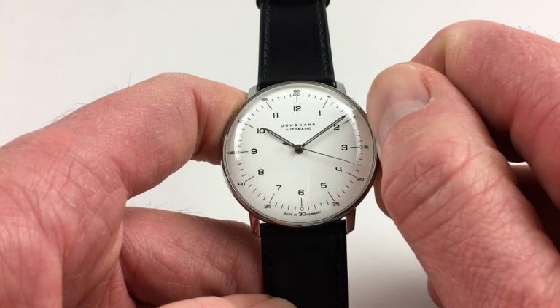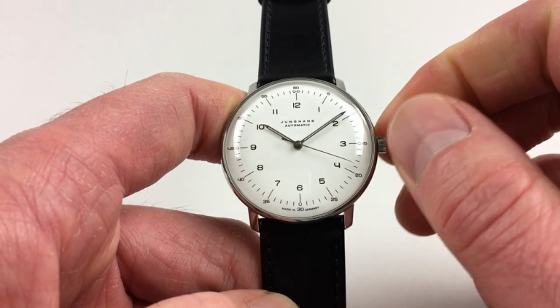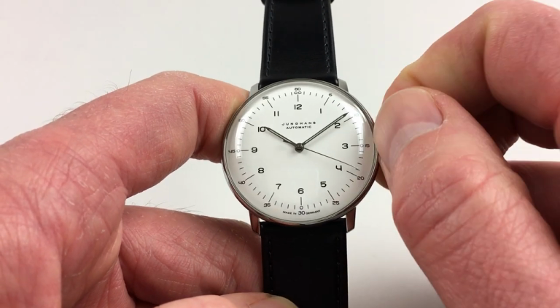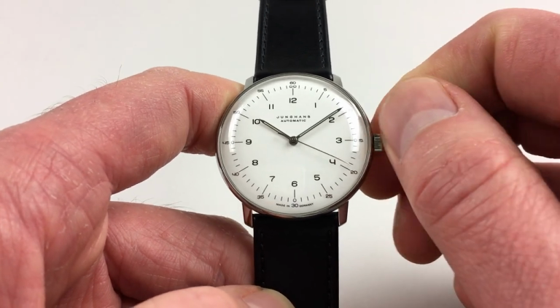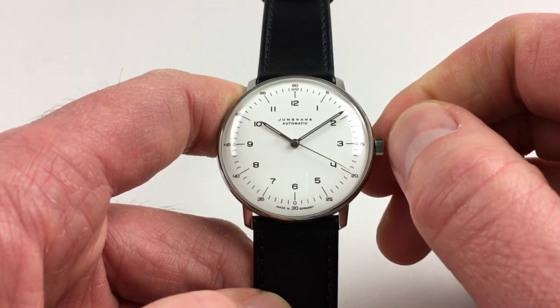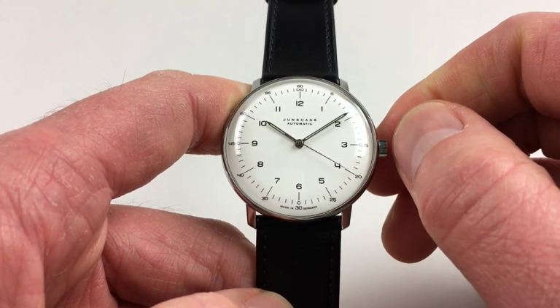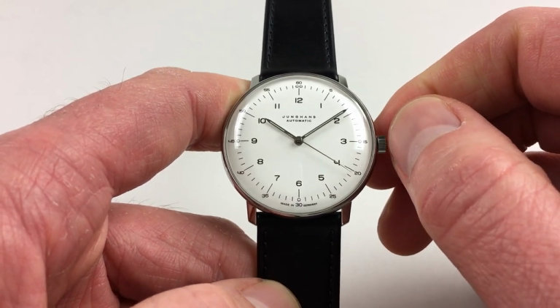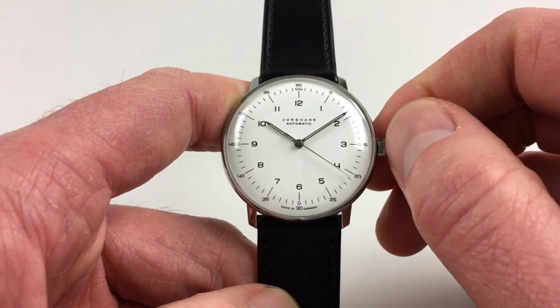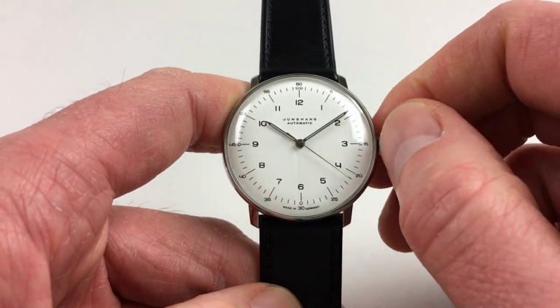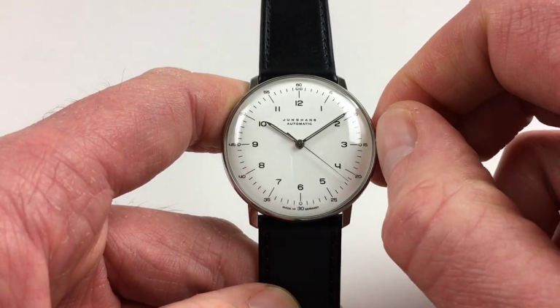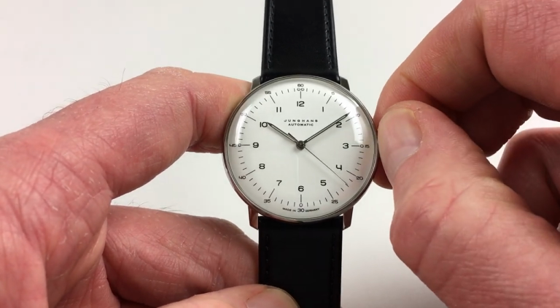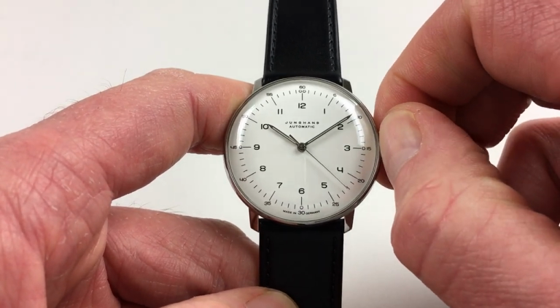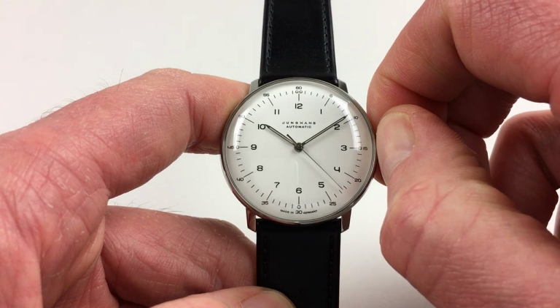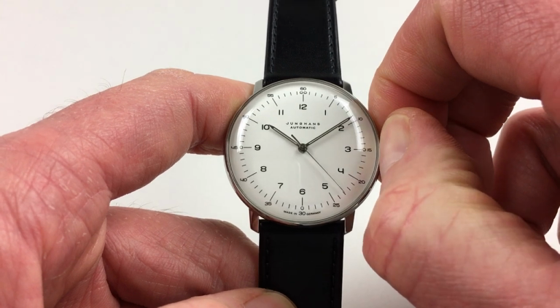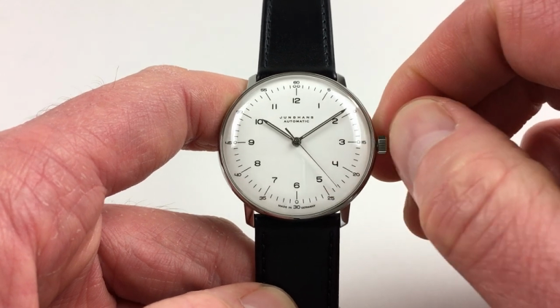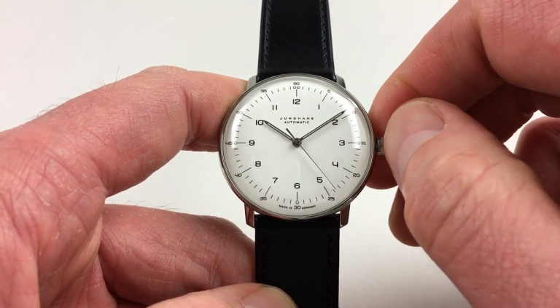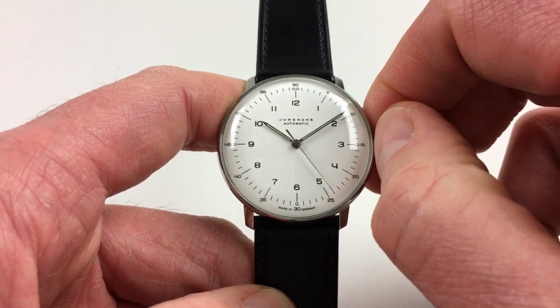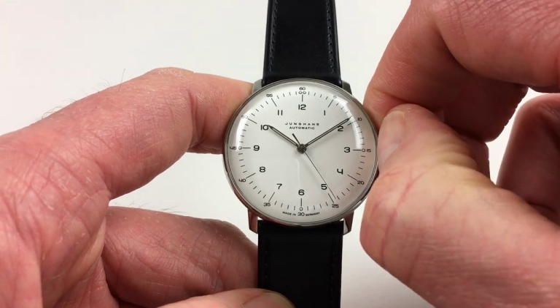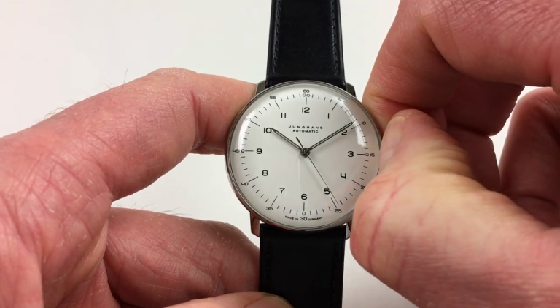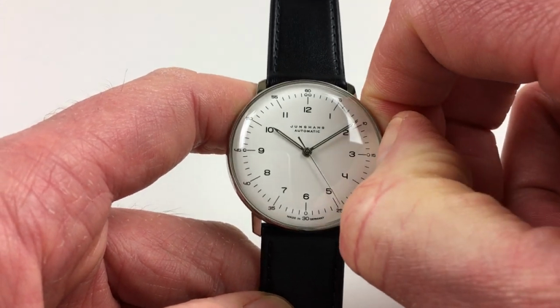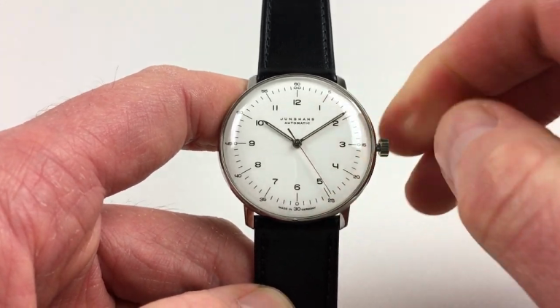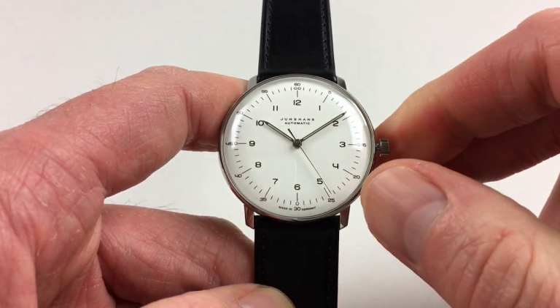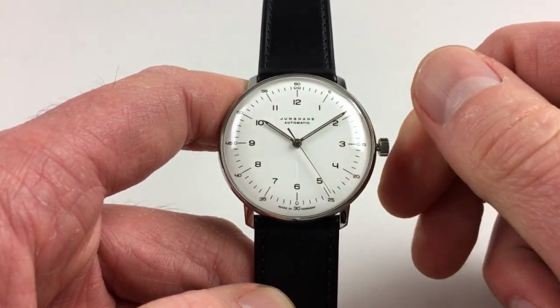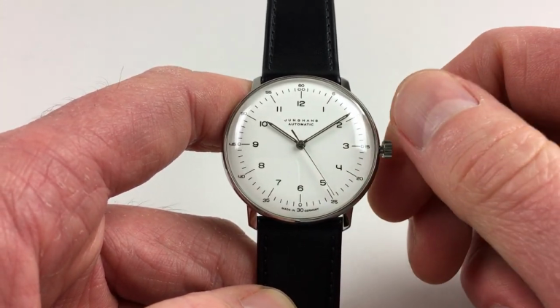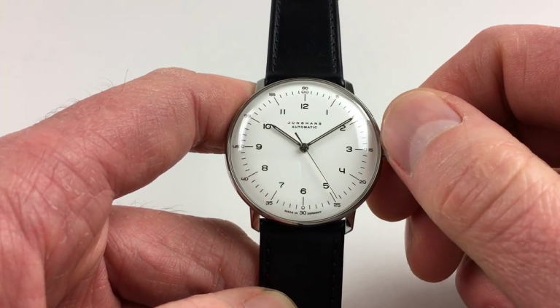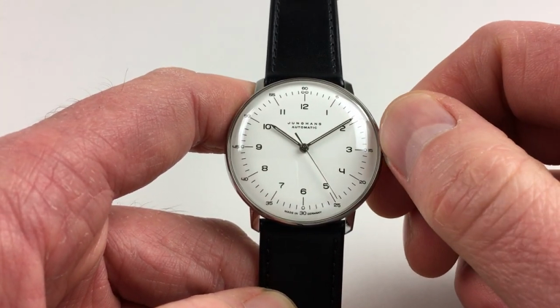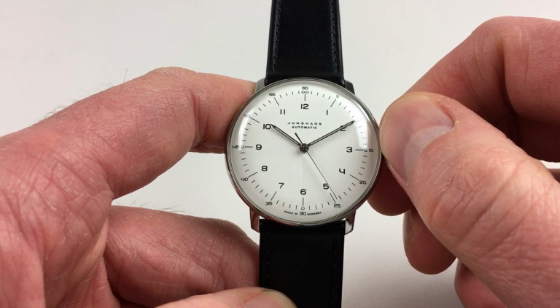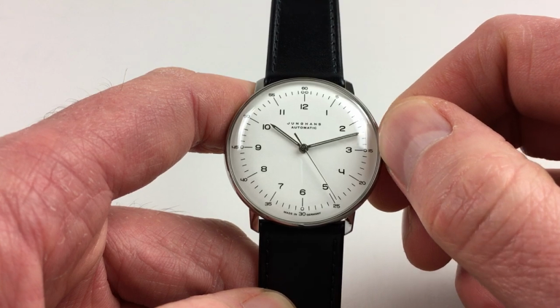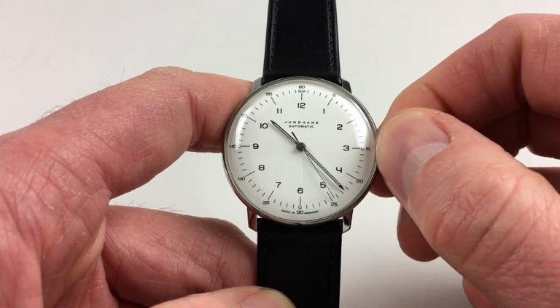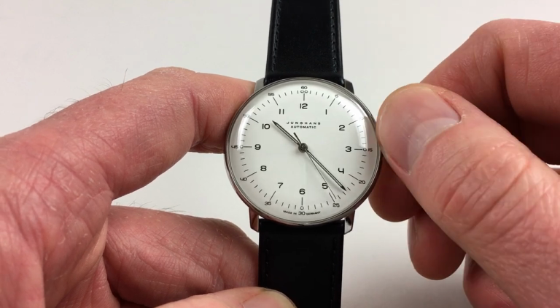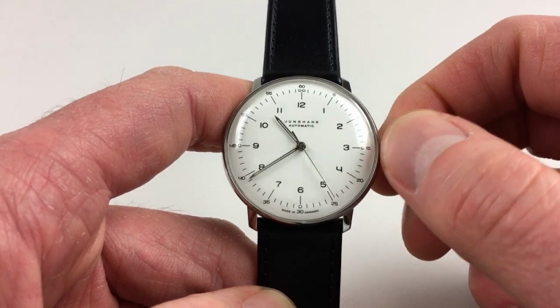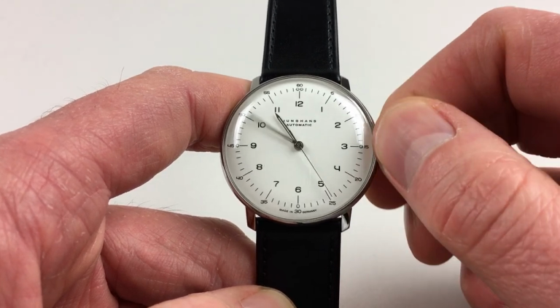Hand settings adjust in the normal manner, and the watch also has a hack feature. So when you pull the crown out to do this, the second hand will stop, which allows you to synchronise the time to a signal if desired.